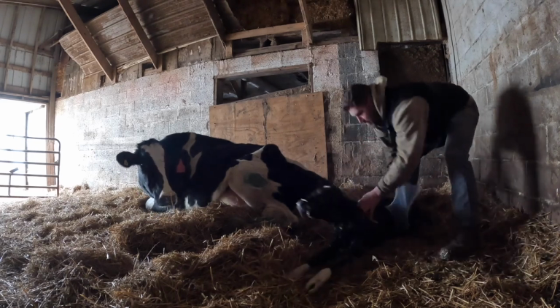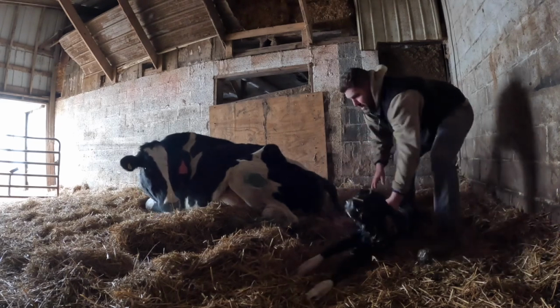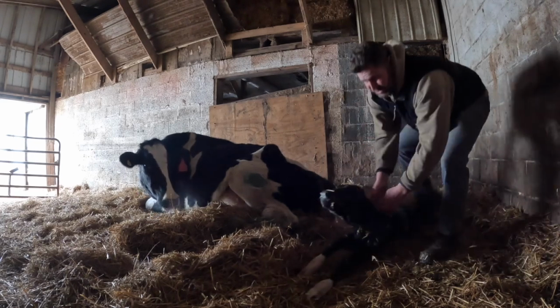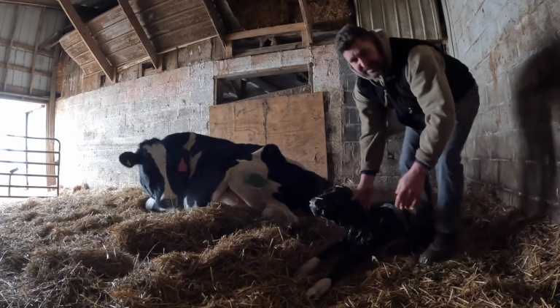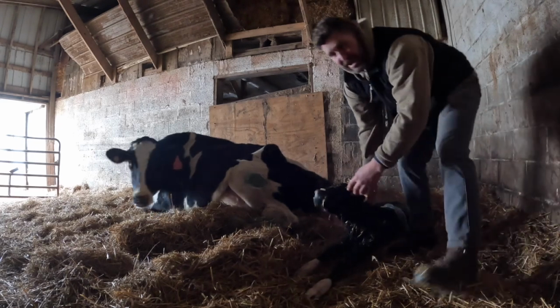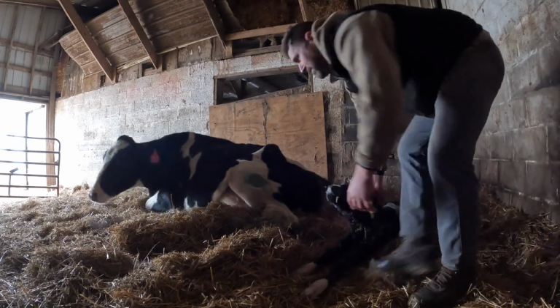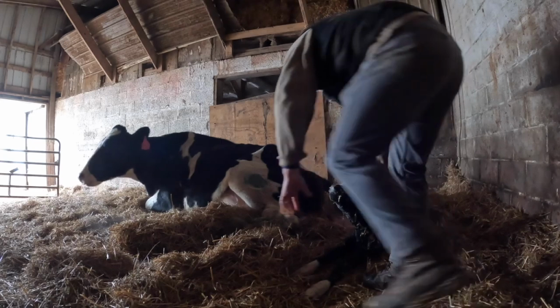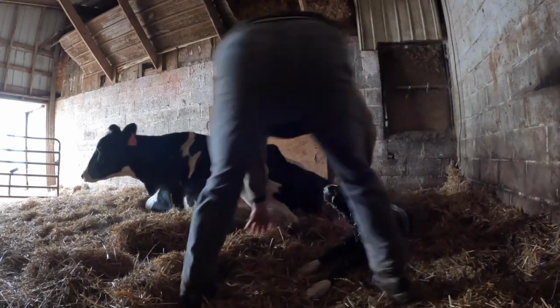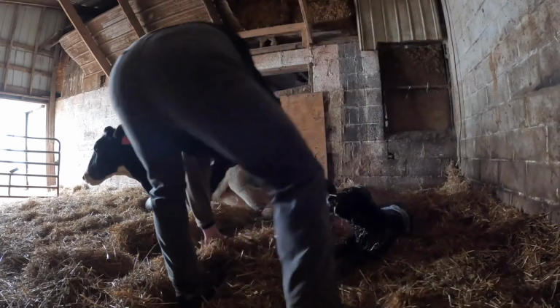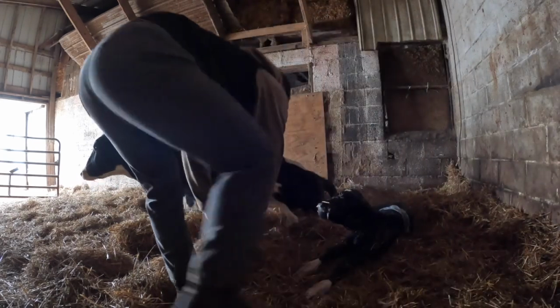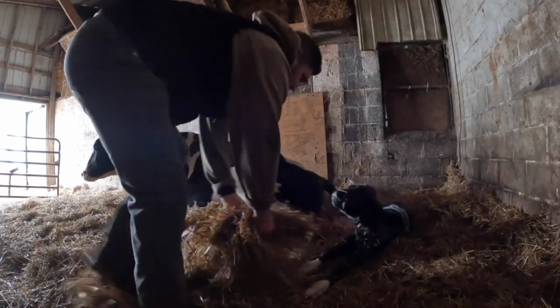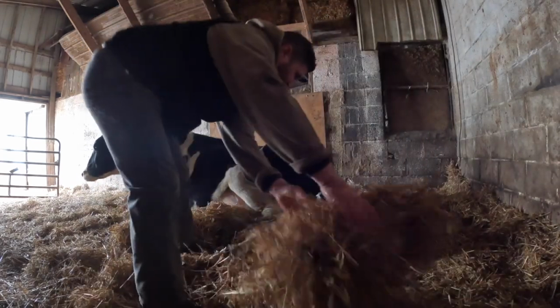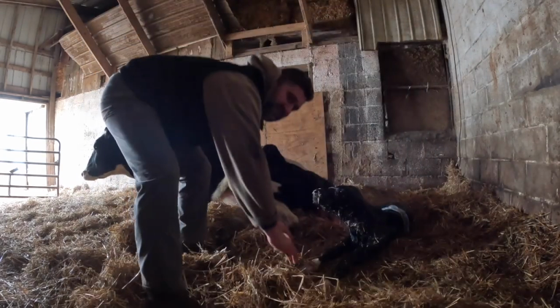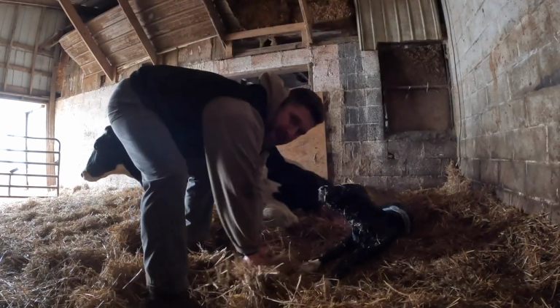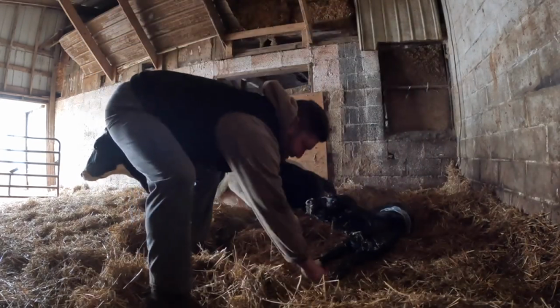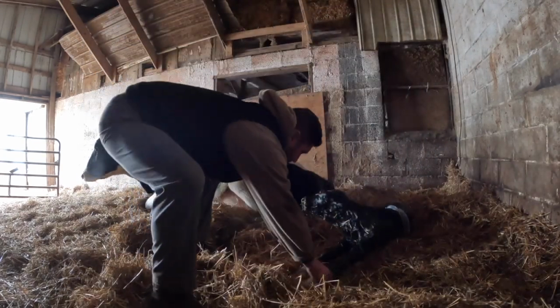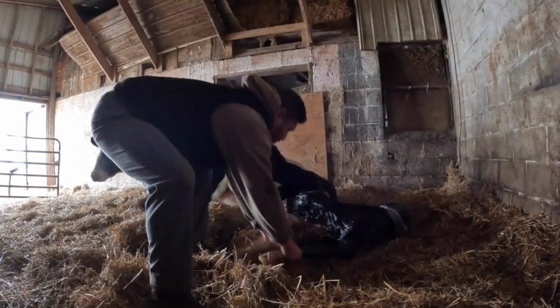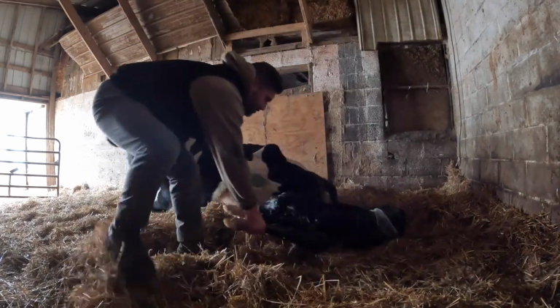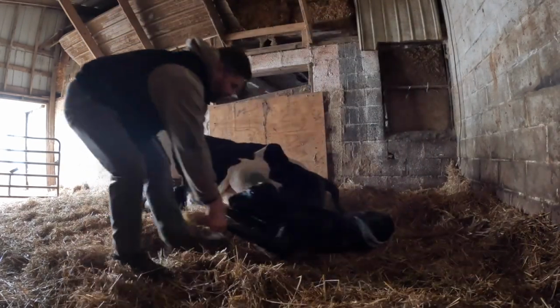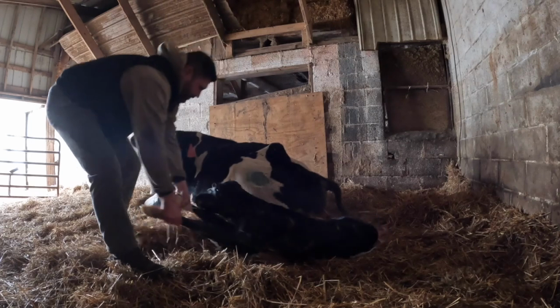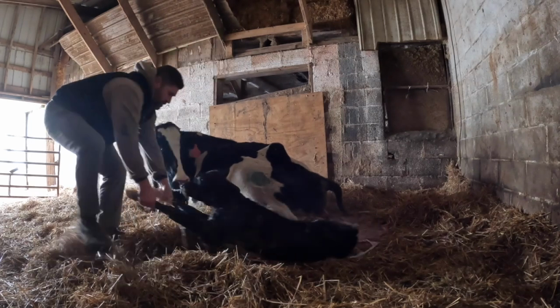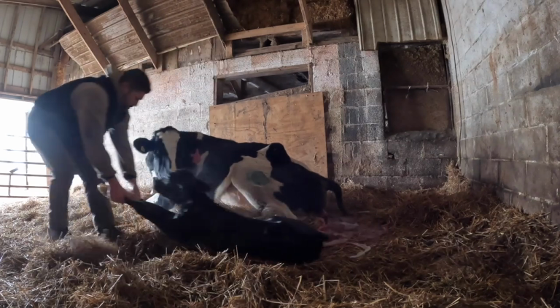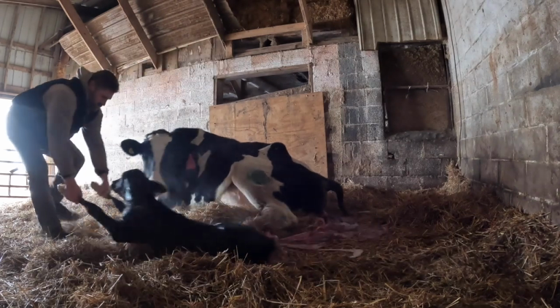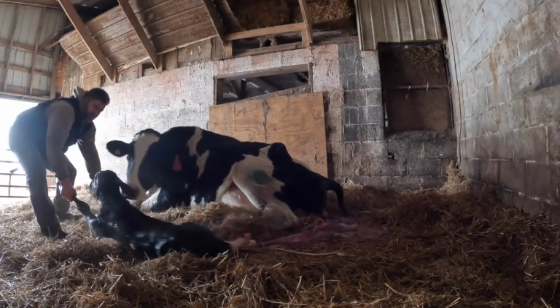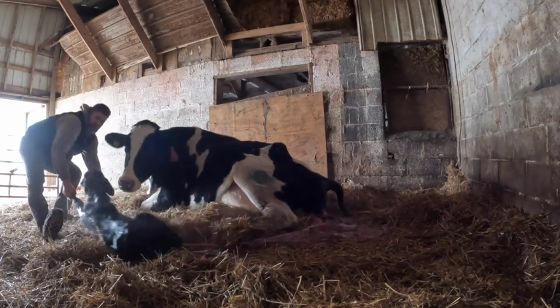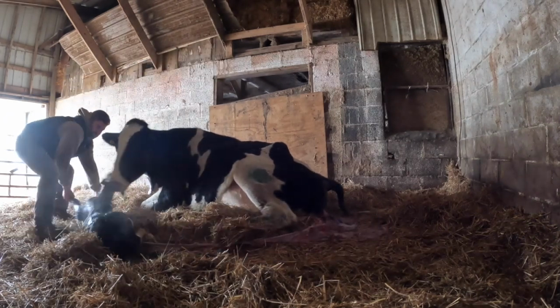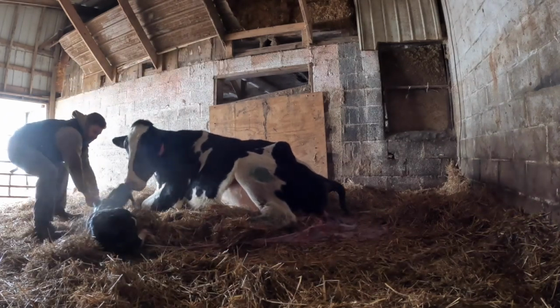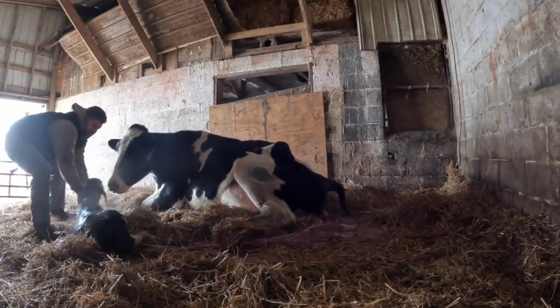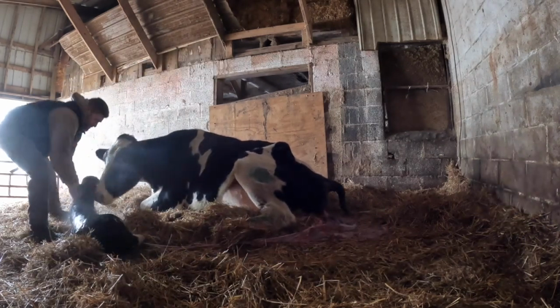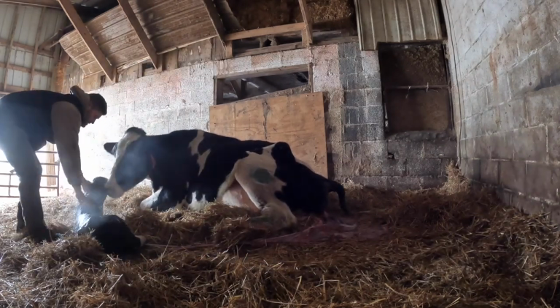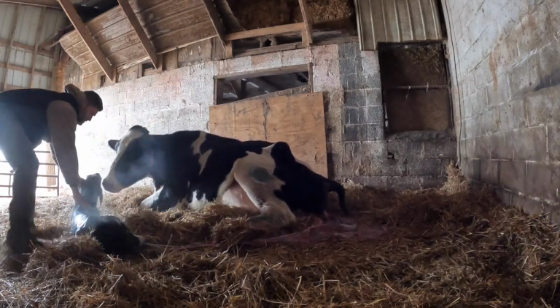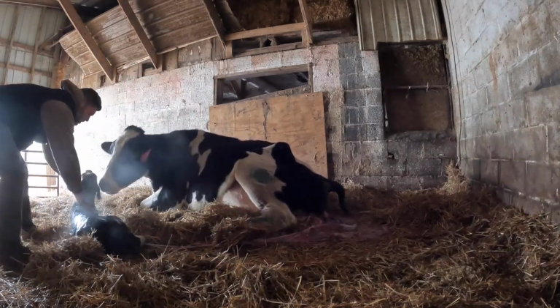Now I always like to take the calf — I learned this — instead of trying to get that mom up, I'll just pull this baby in front of her, let her rest for a second. There you go.